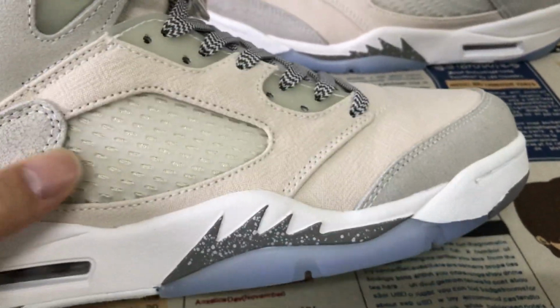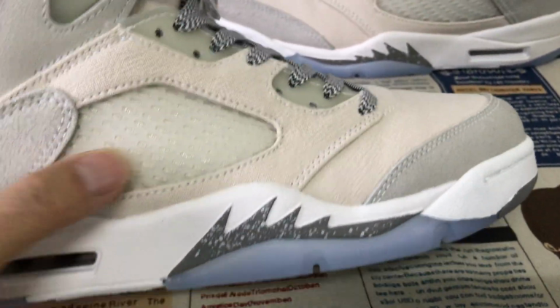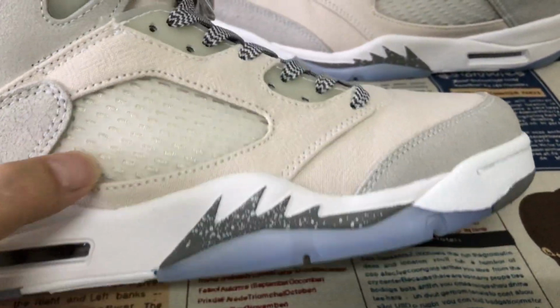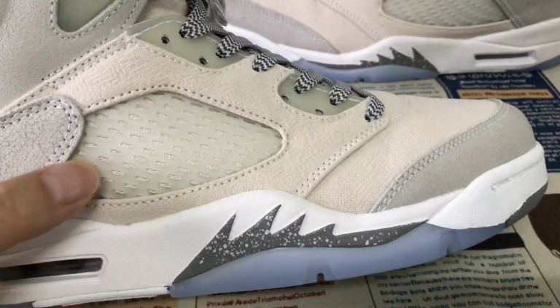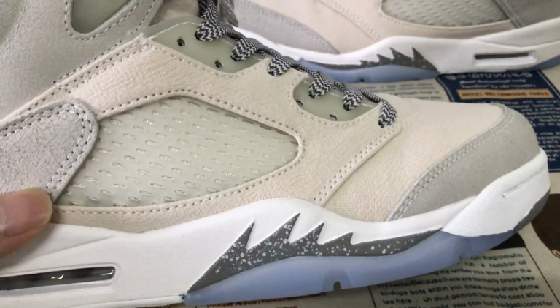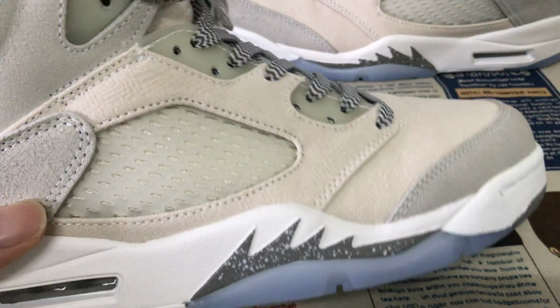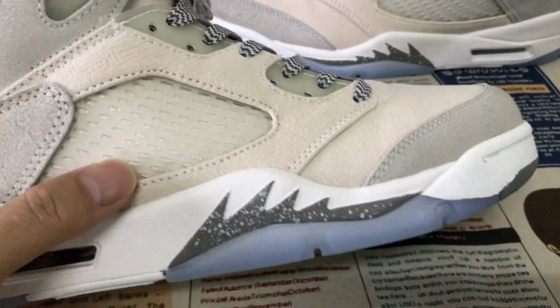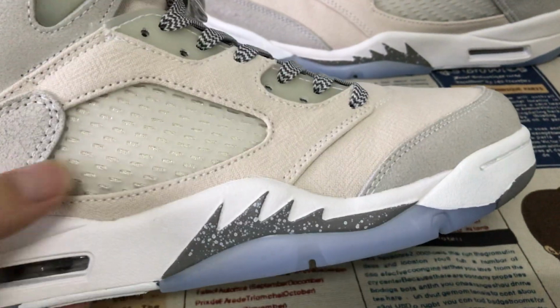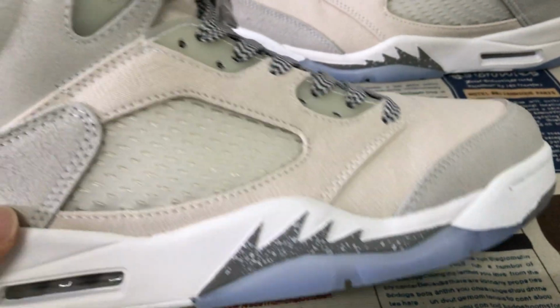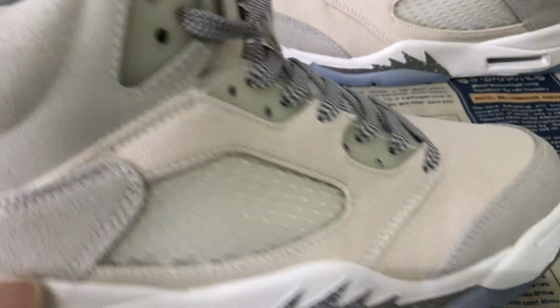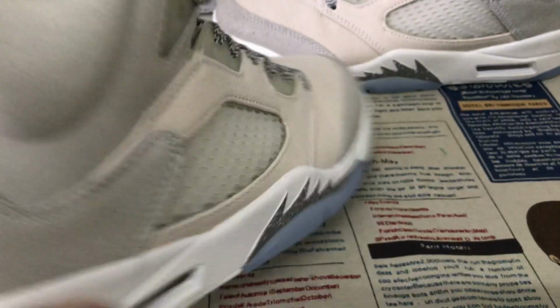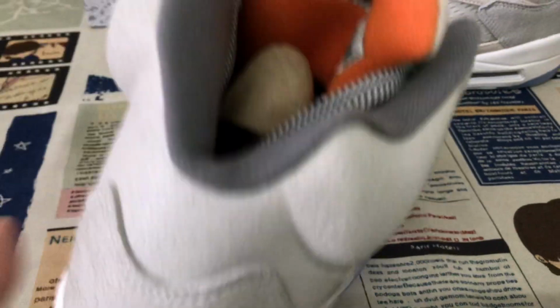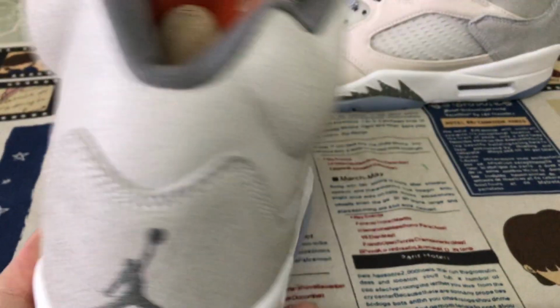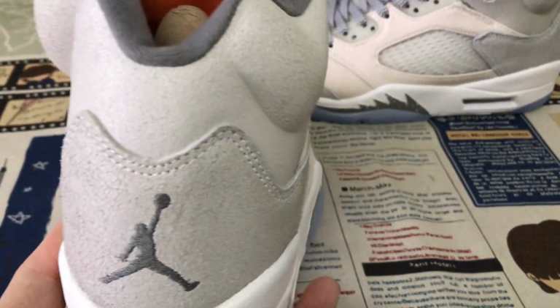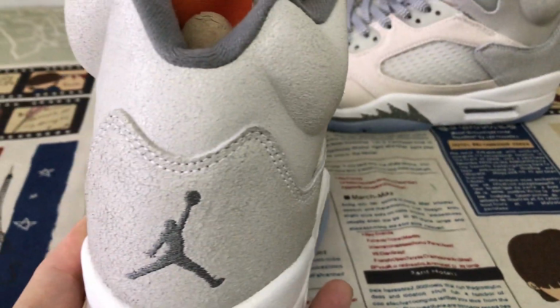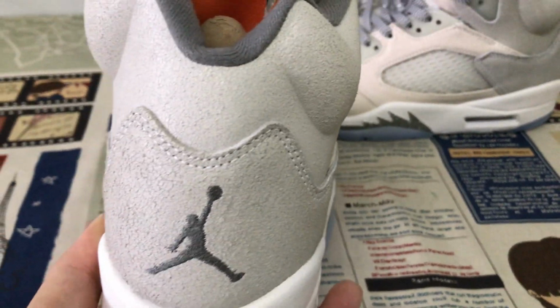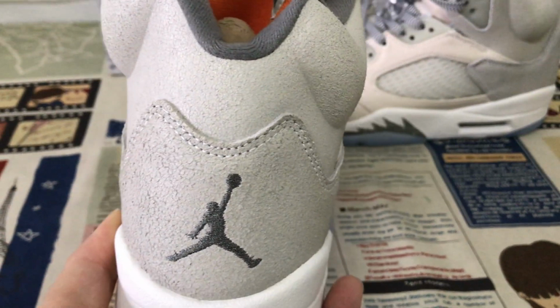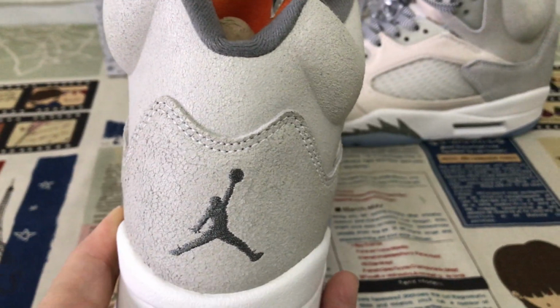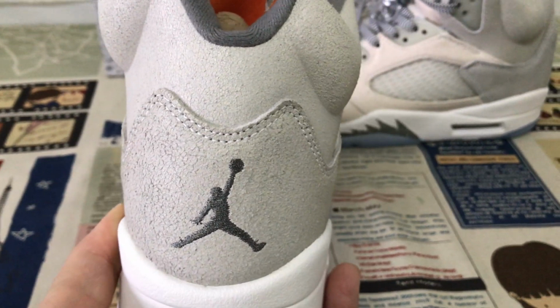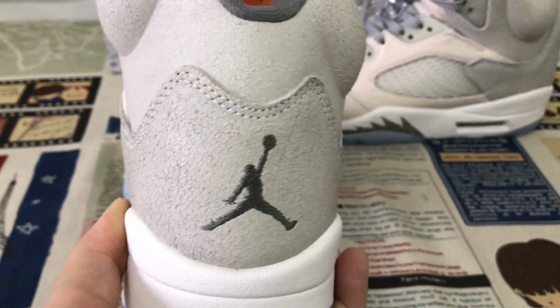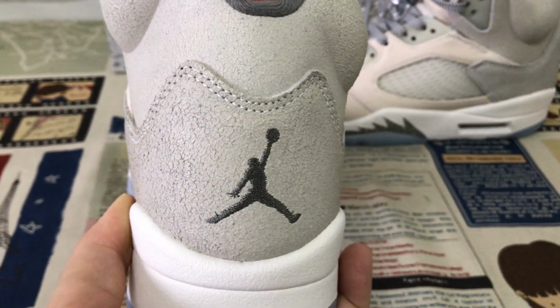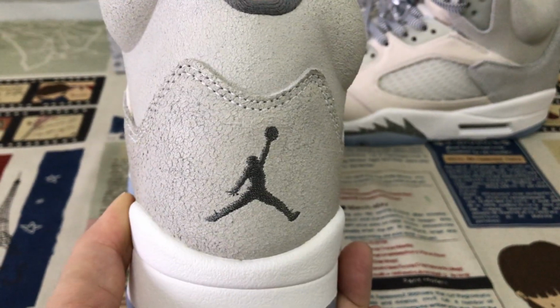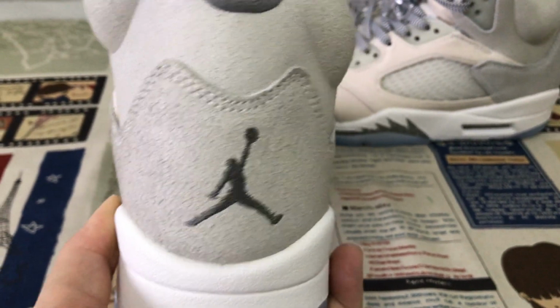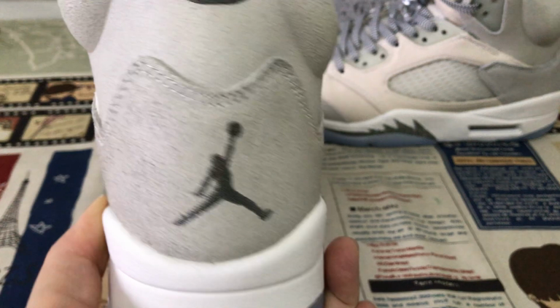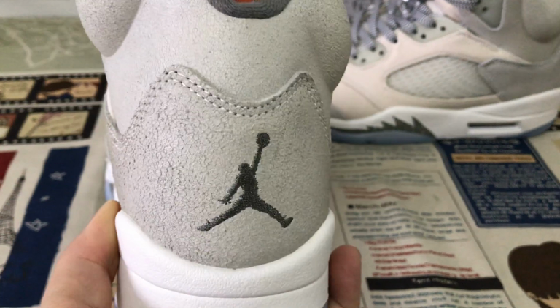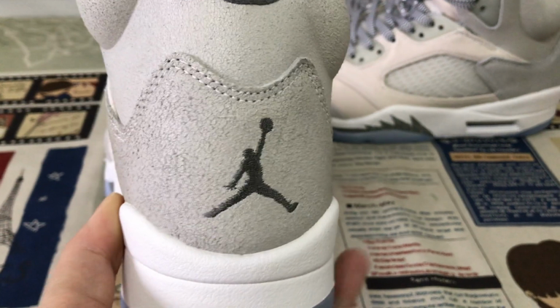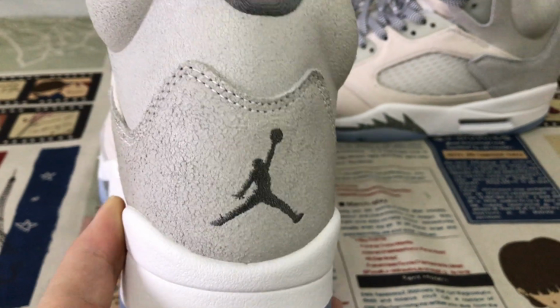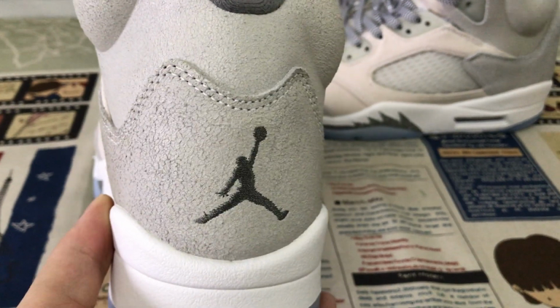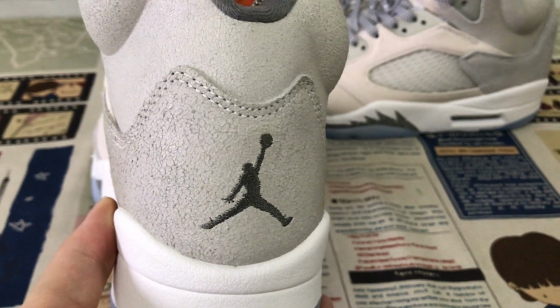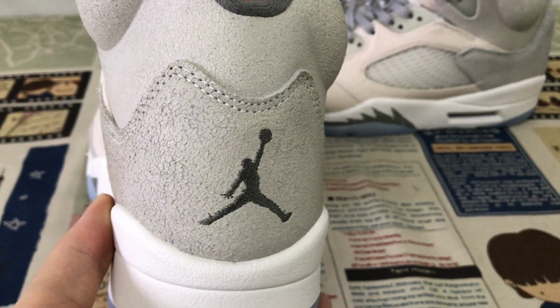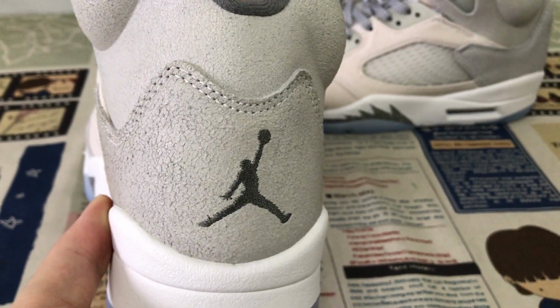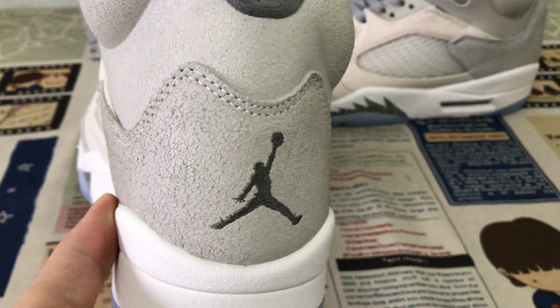The quarter panel is a white net. Here's the back view, with the gray color Jumpman logo and boundary stitching.